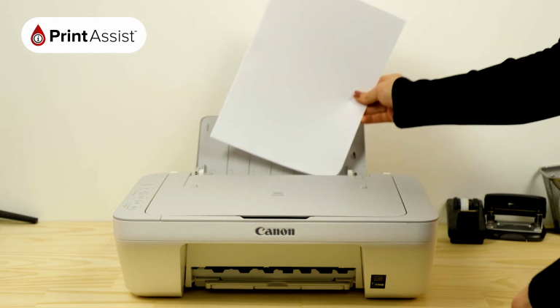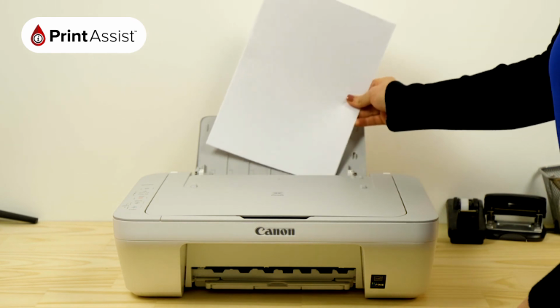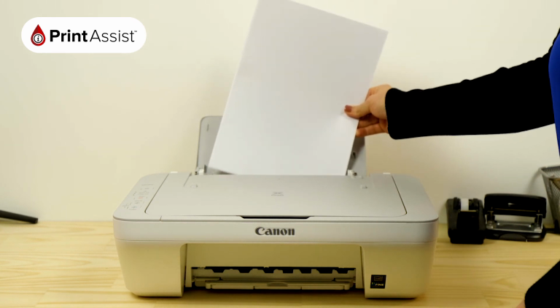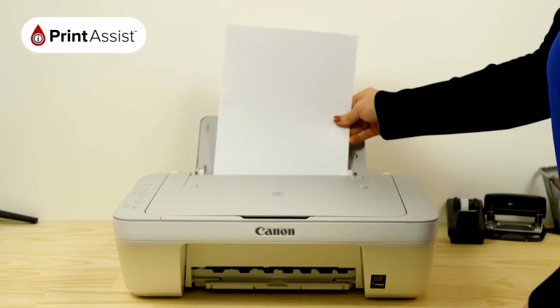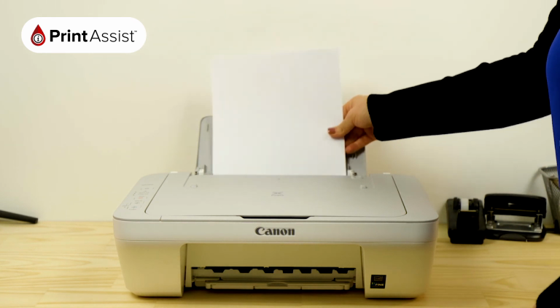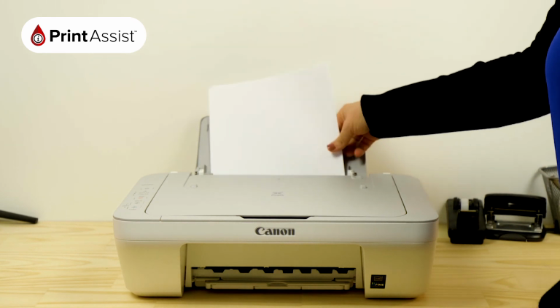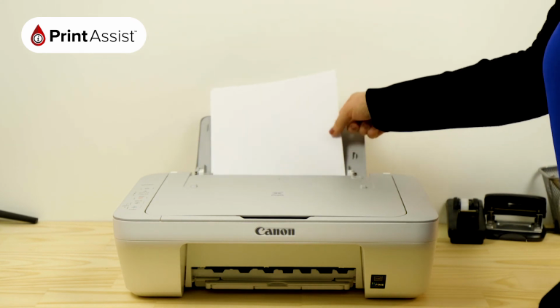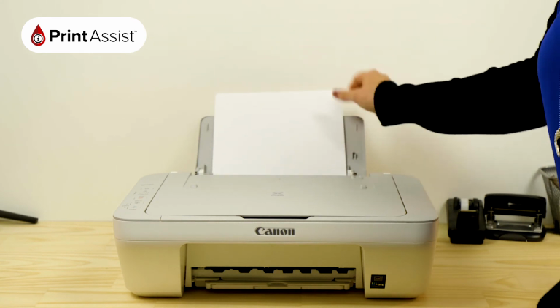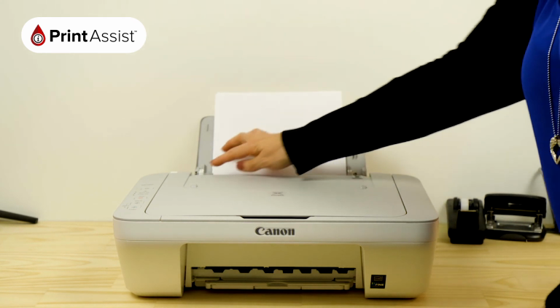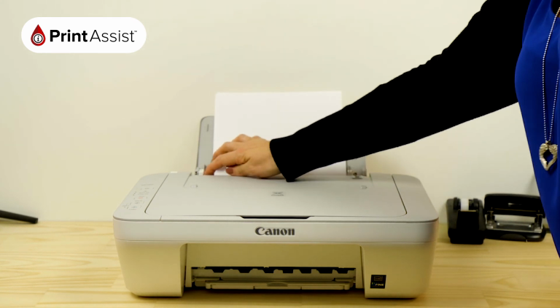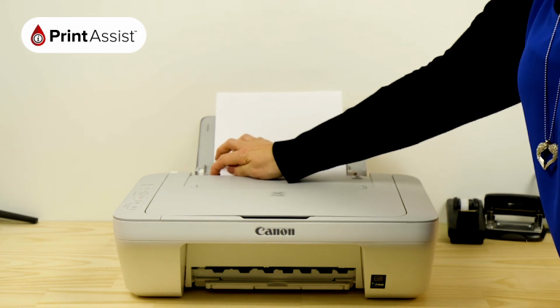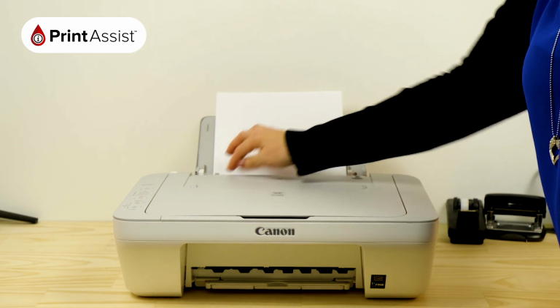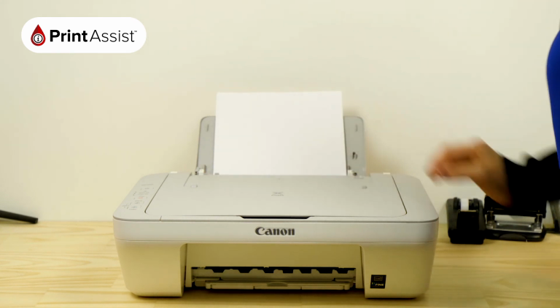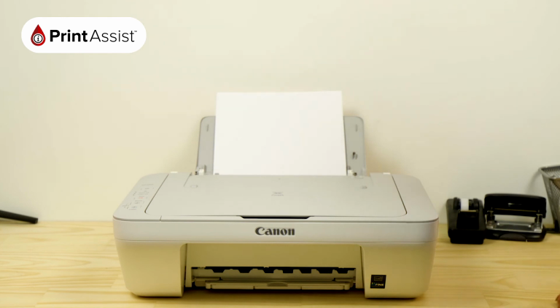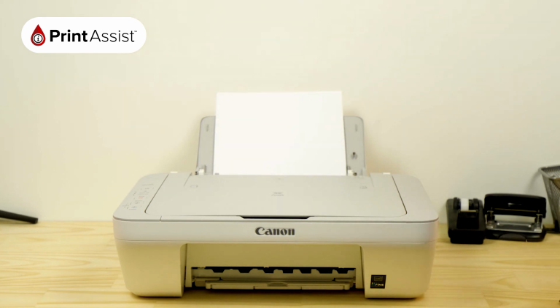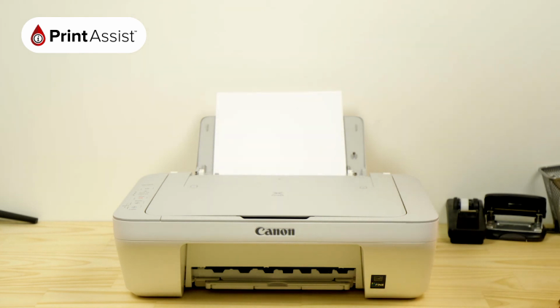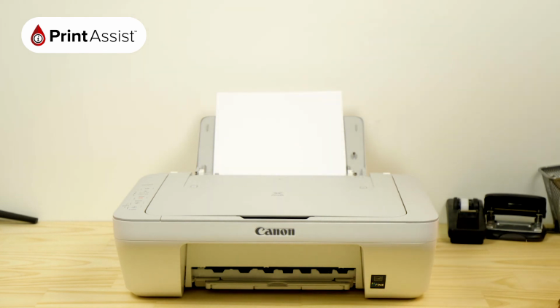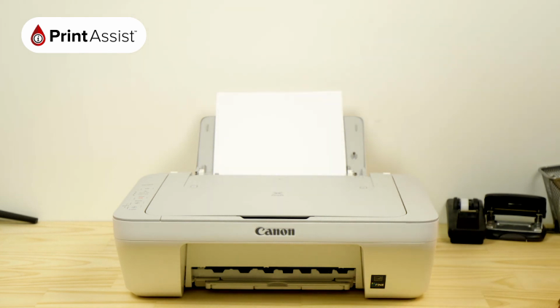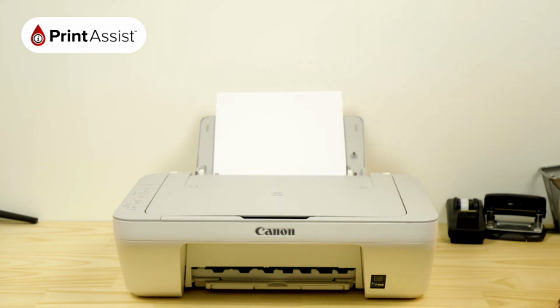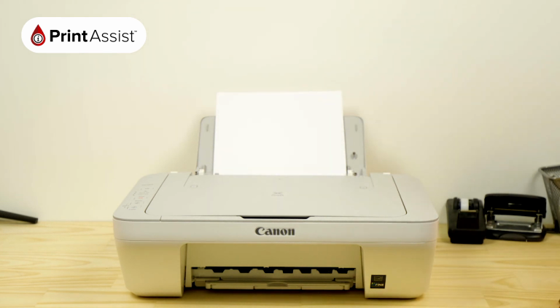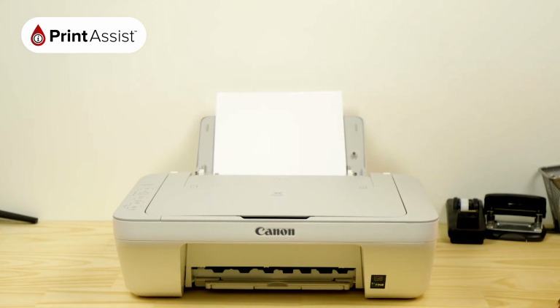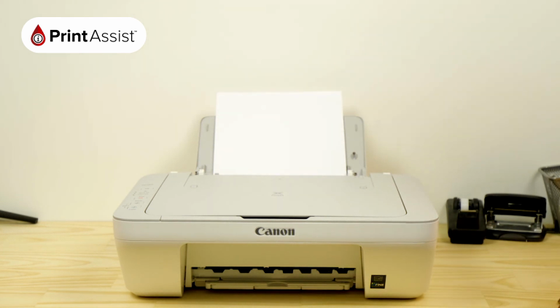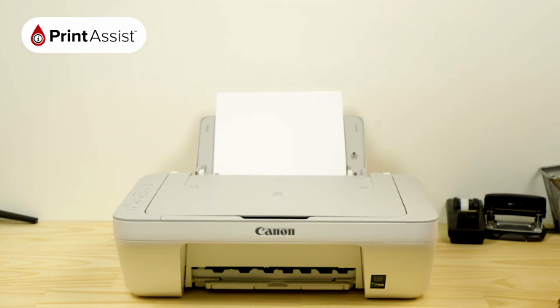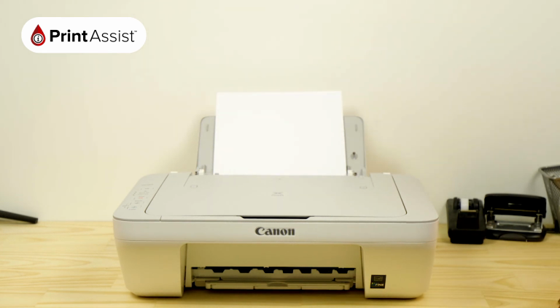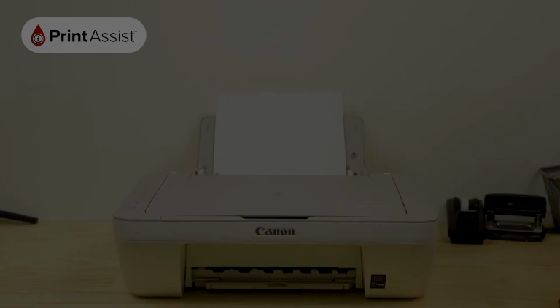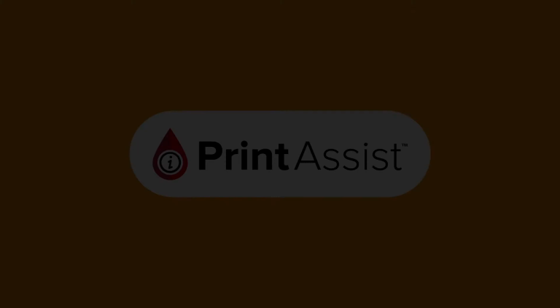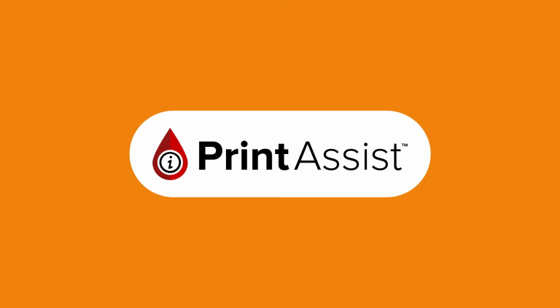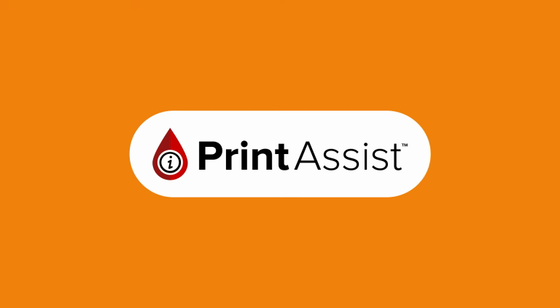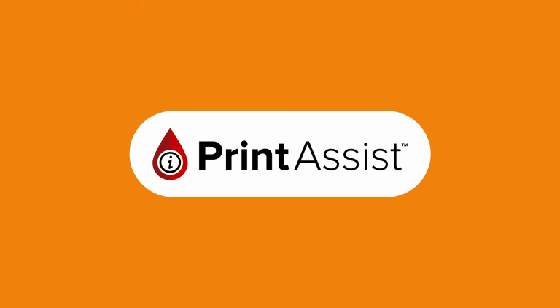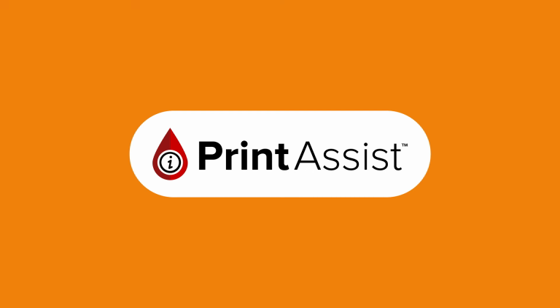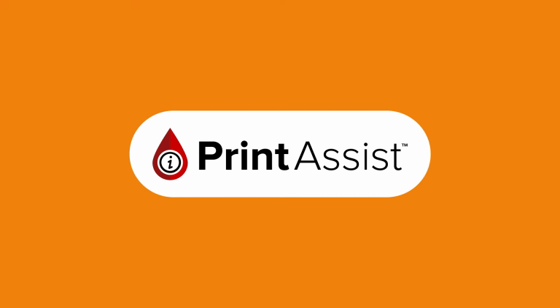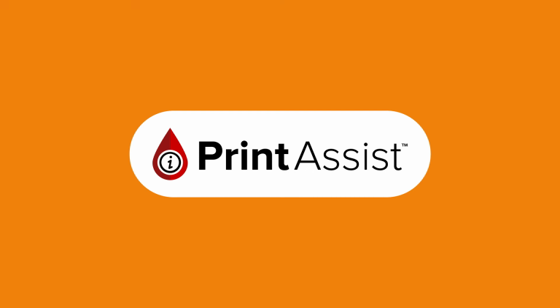That brings us to the end of the initial setup phase. The next step is to install the software for your PC or Mac and then plug in the USB cable when prompted. This is covered in a separate tutorial video.